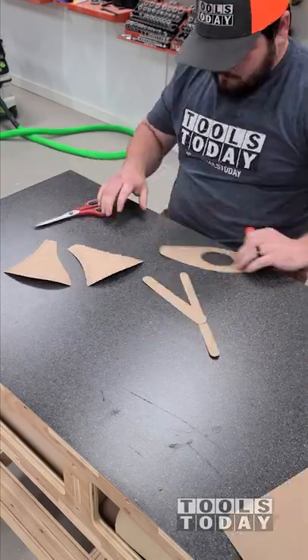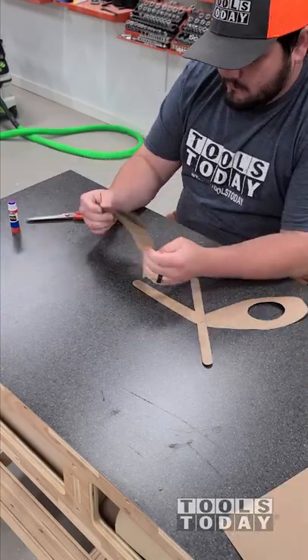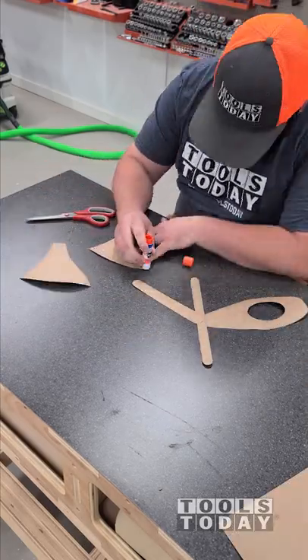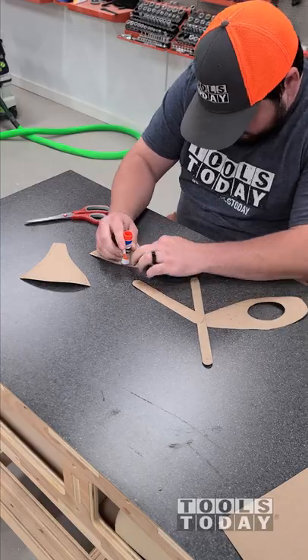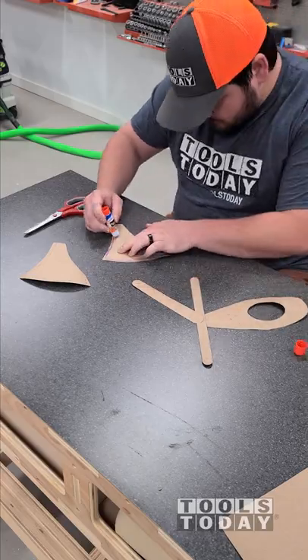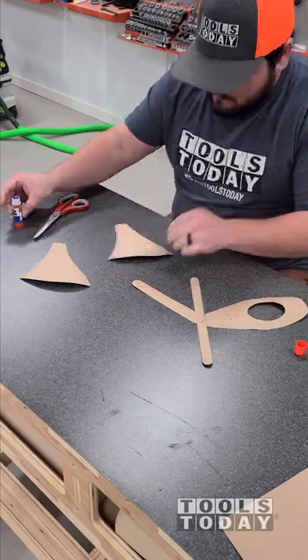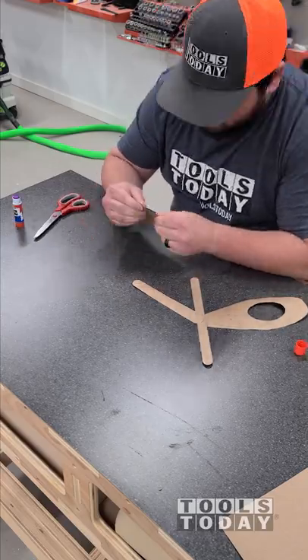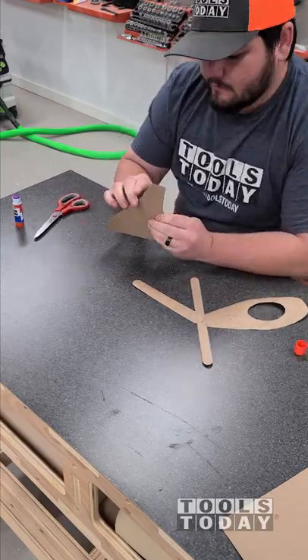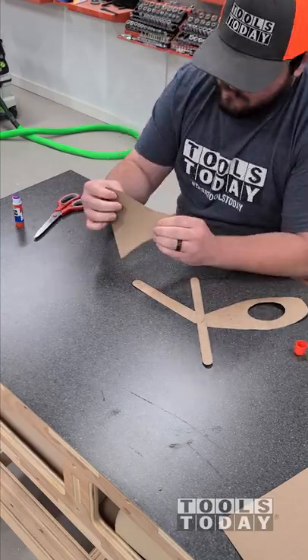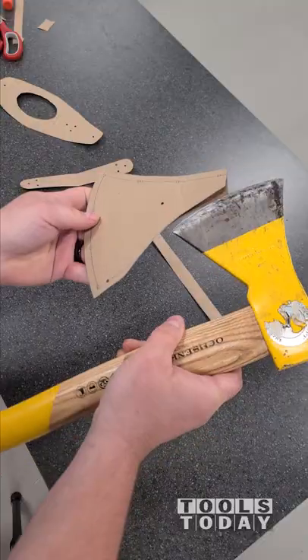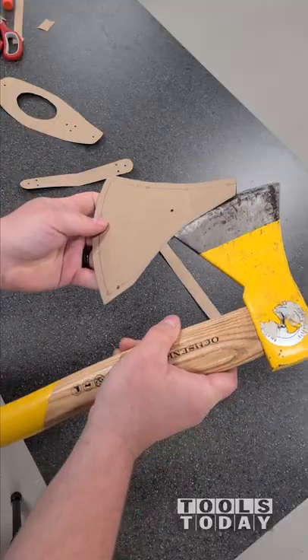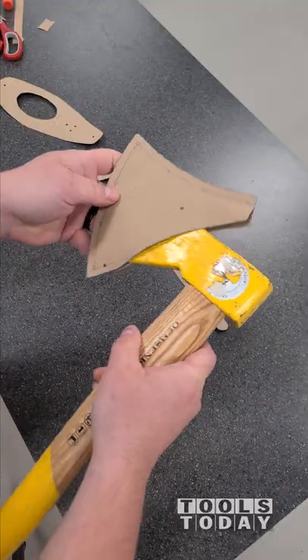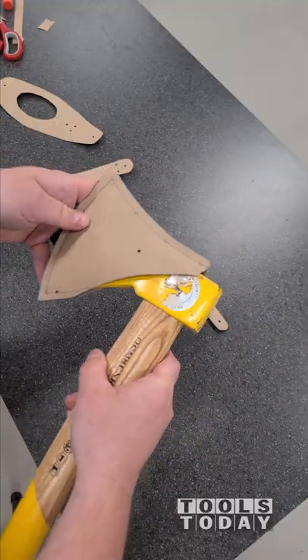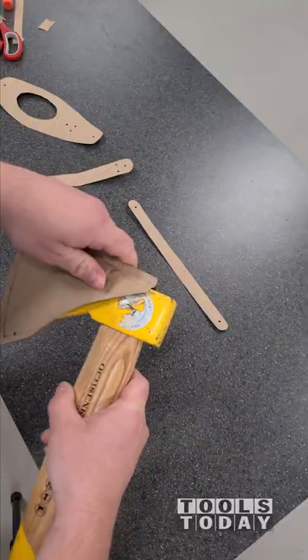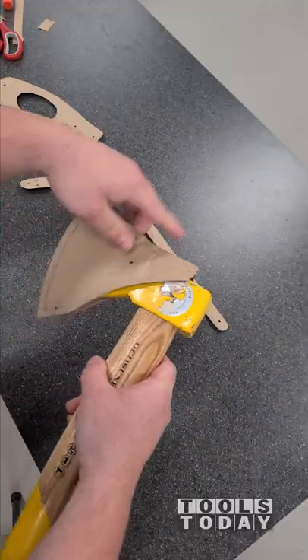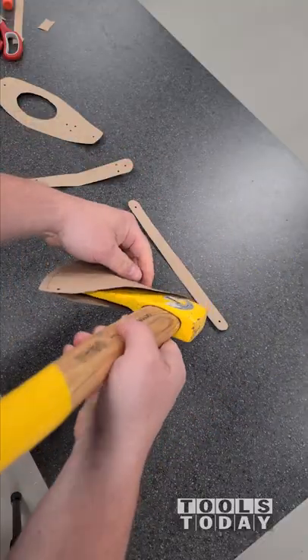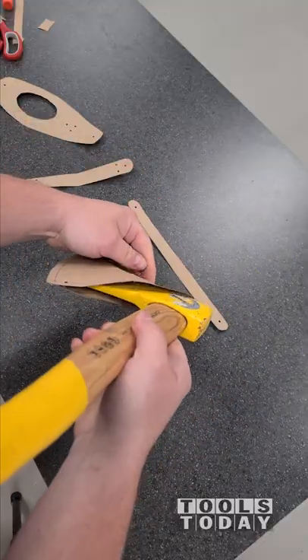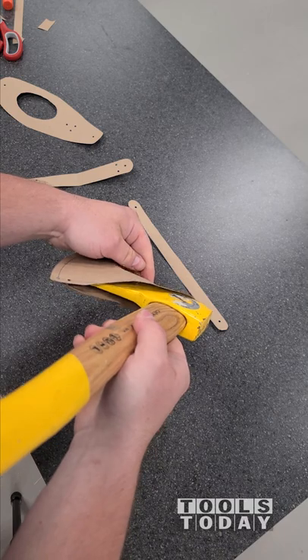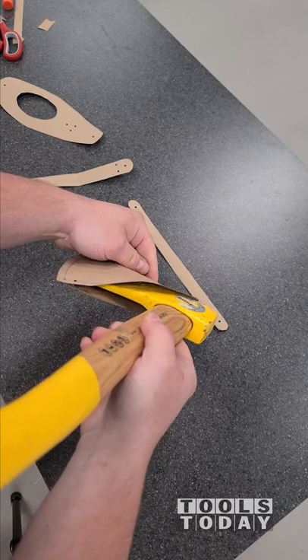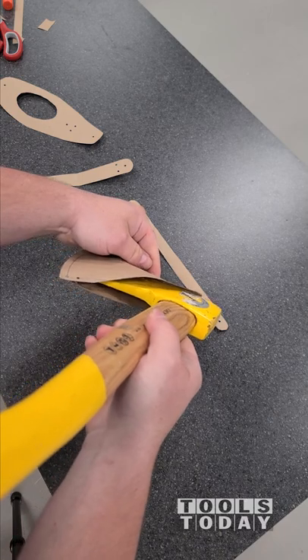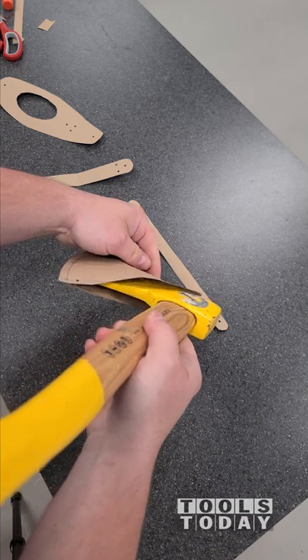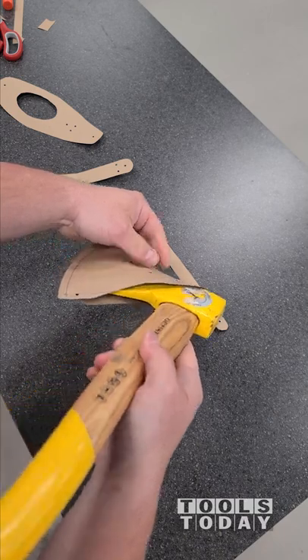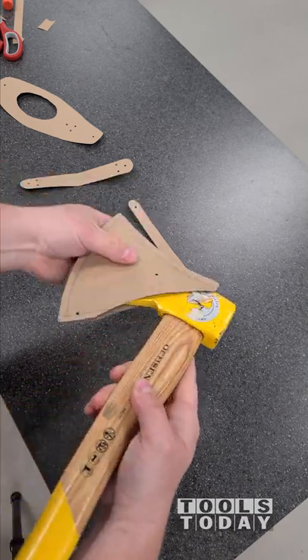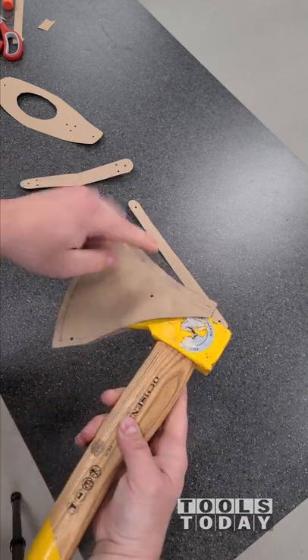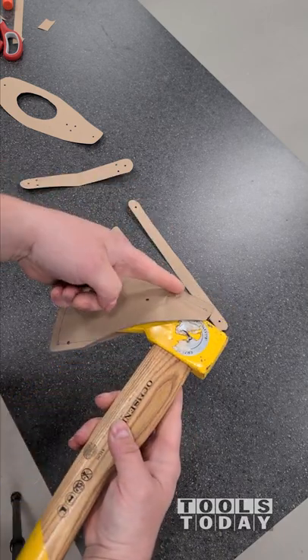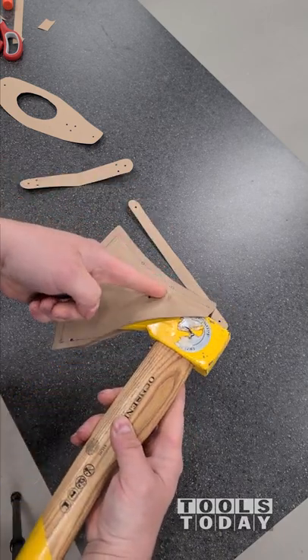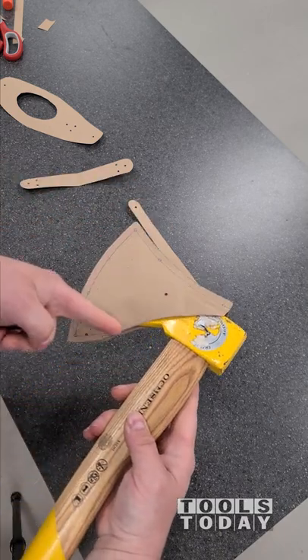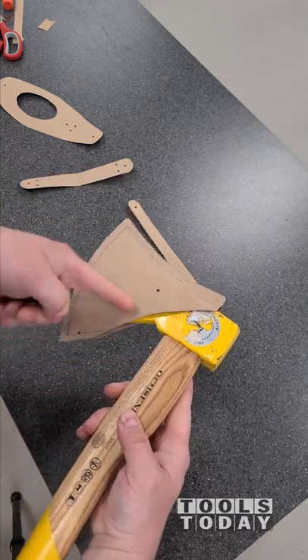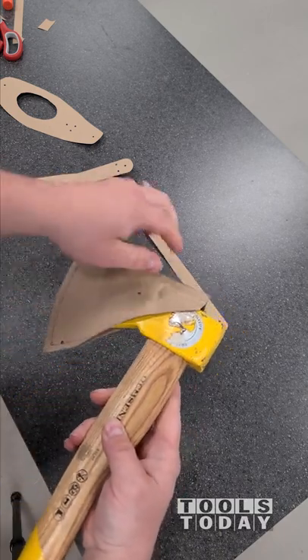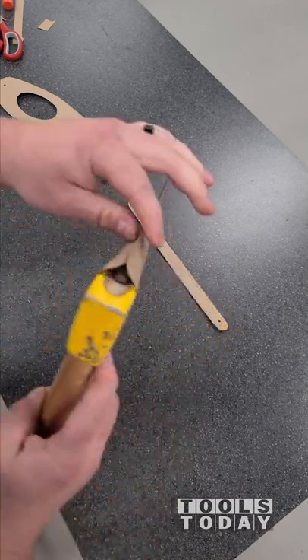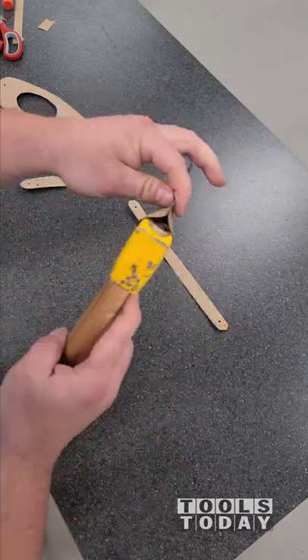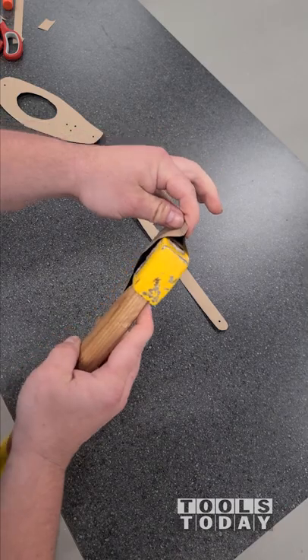I got everything cut out and then glued it together. This will be my first time working with leather, so I want to make sure the design is going to work — and unfortunately it didn't. I didn't take into account how thick the axe head gets, so I need to make this a little bit smaller.